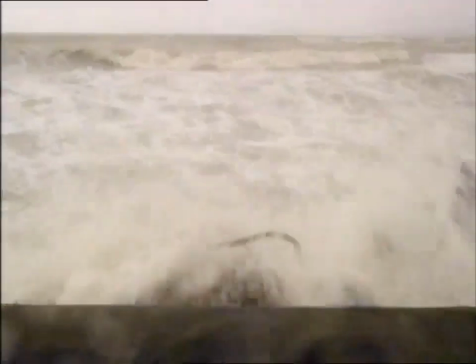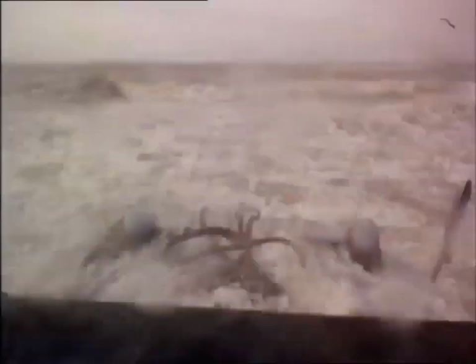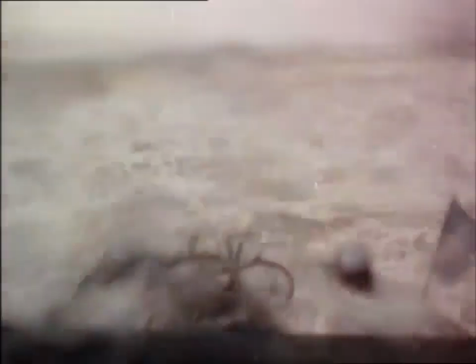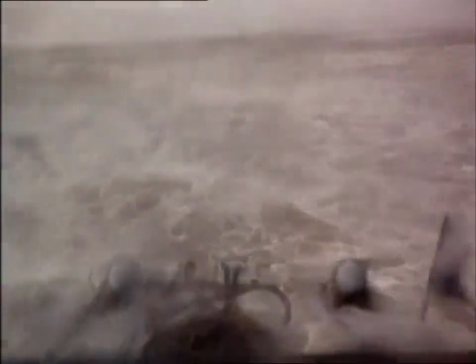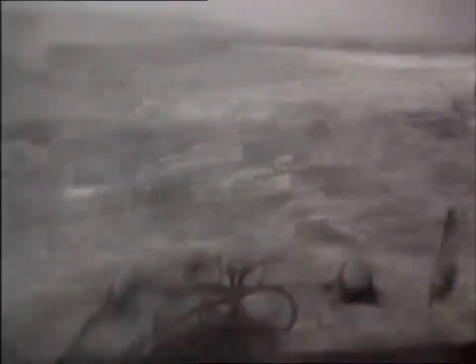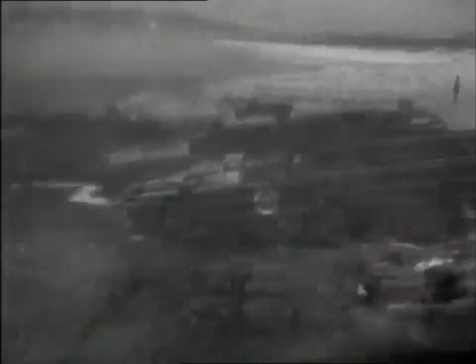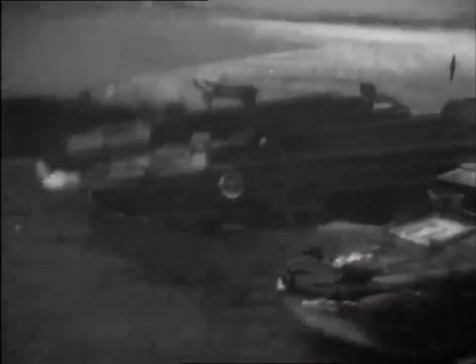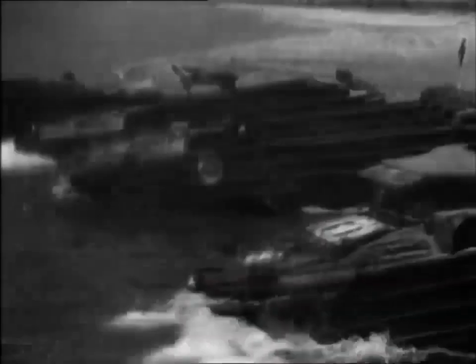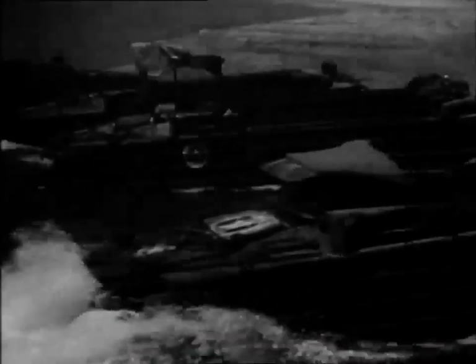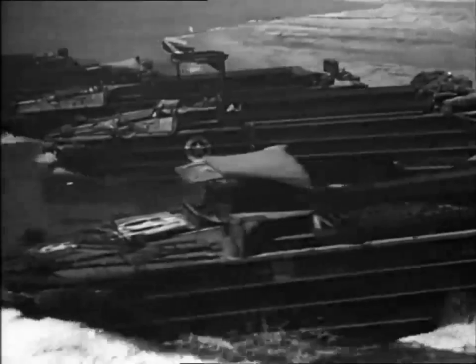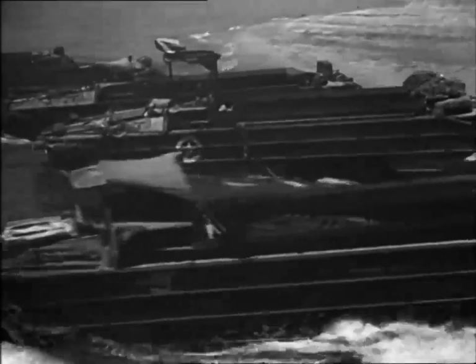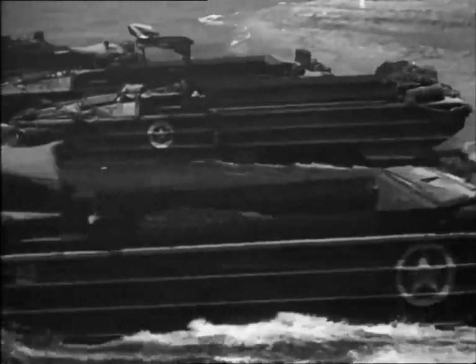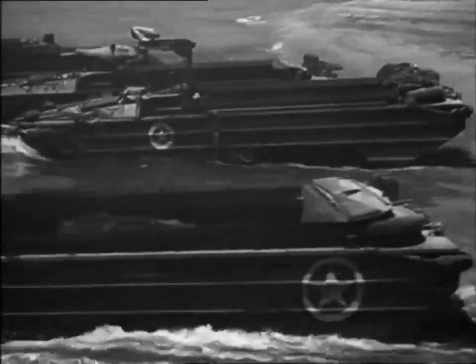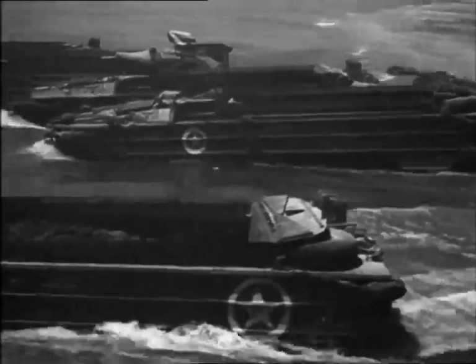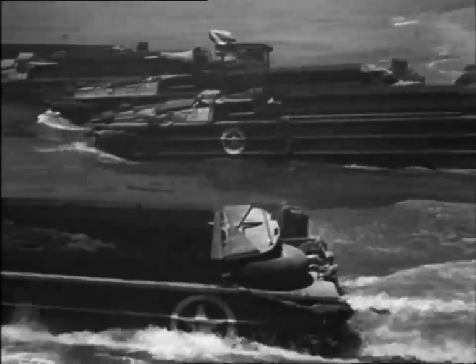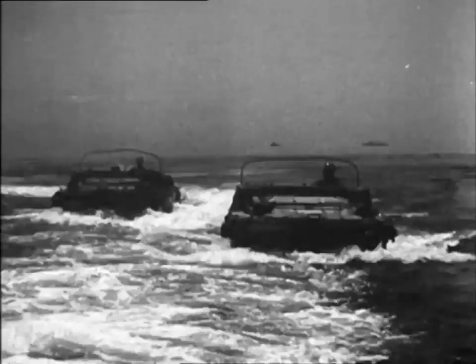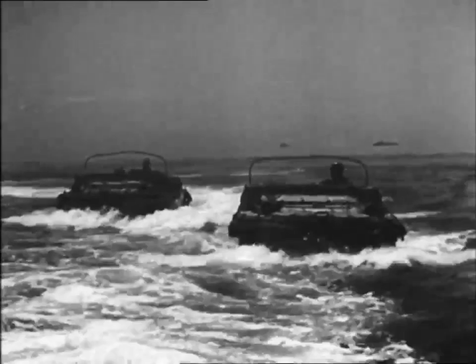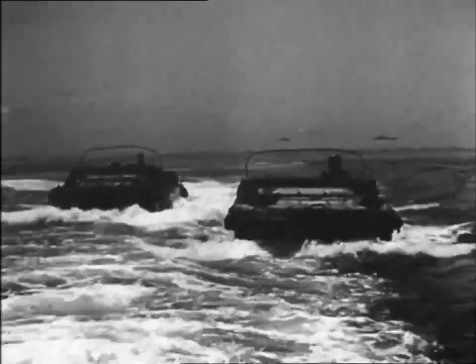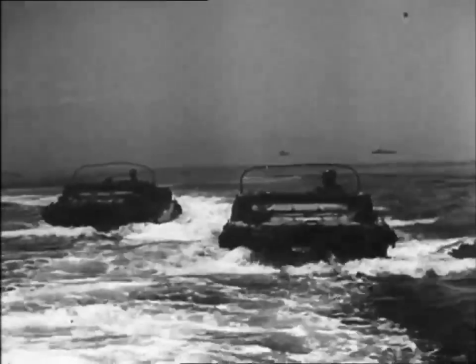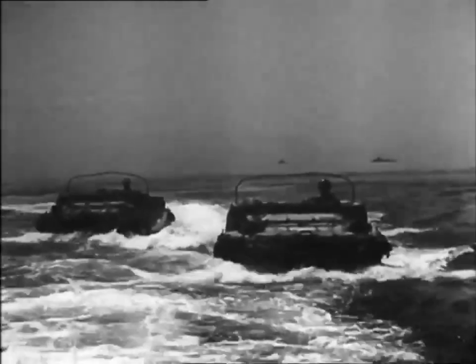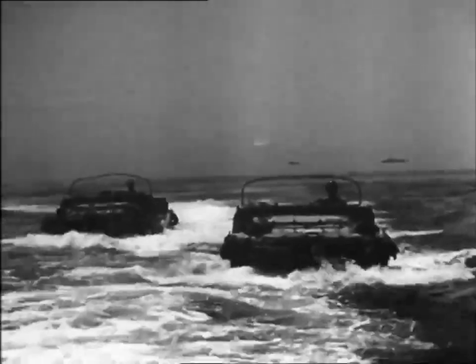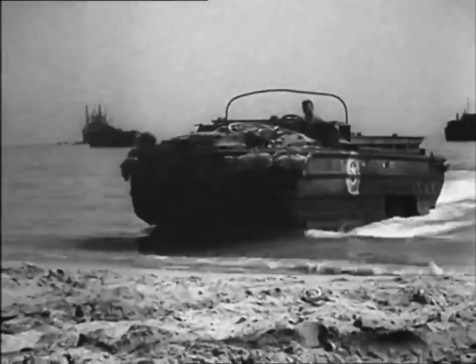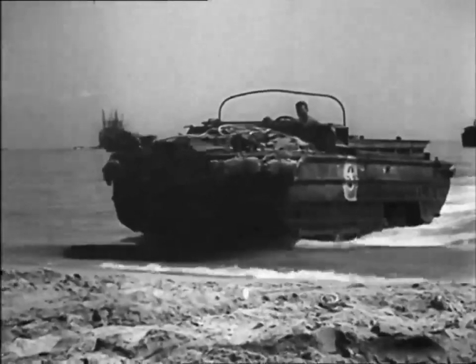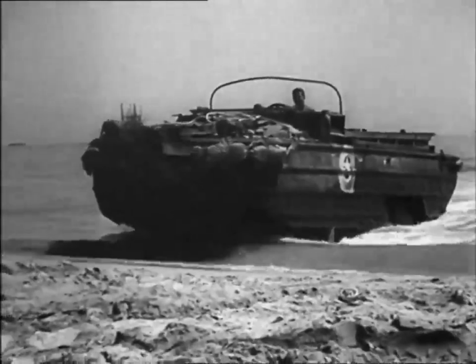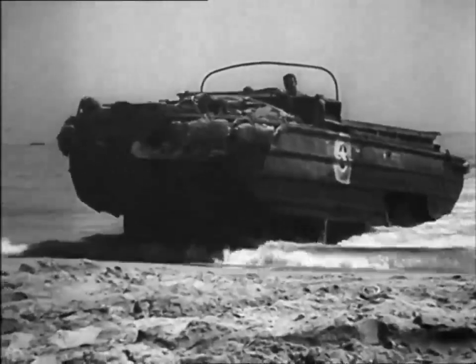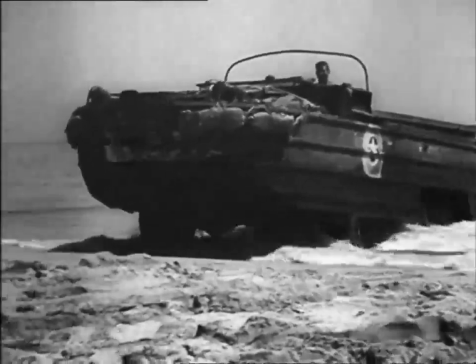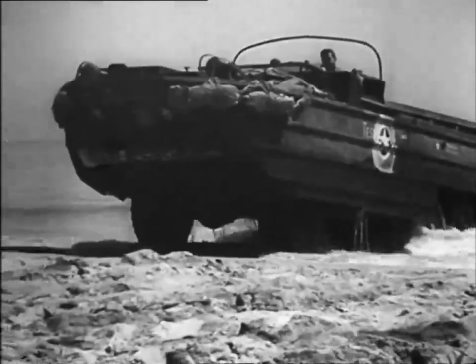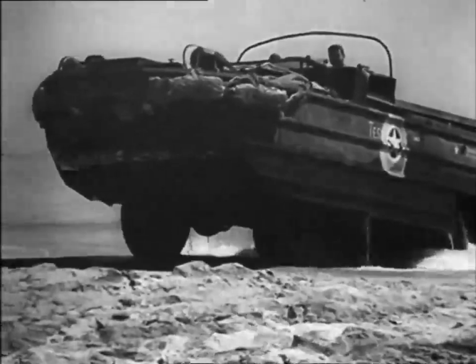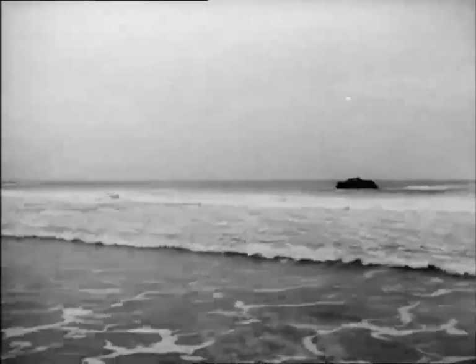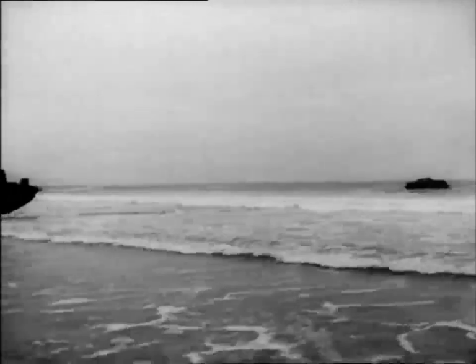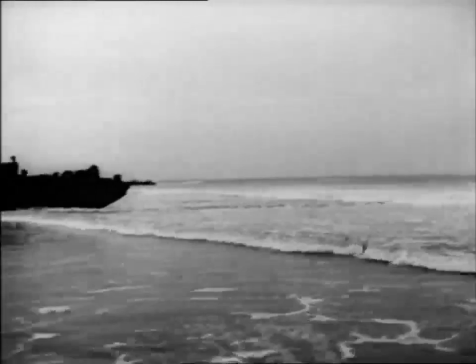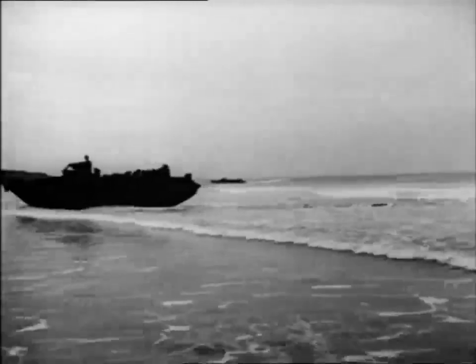It was at the invasion of Sicily in 1943 that these awkward-looking newcomers first proved themselves. Acting as ship-to-shore ferries, they took part in the successful landing of 100,000 men, their equipment, and stores on hostile beaches.